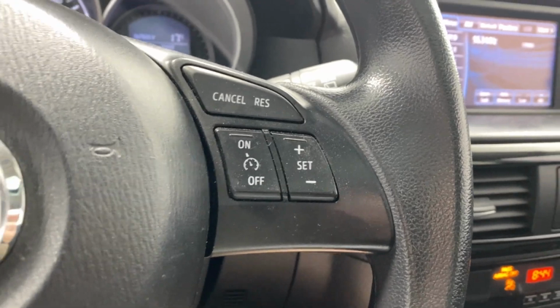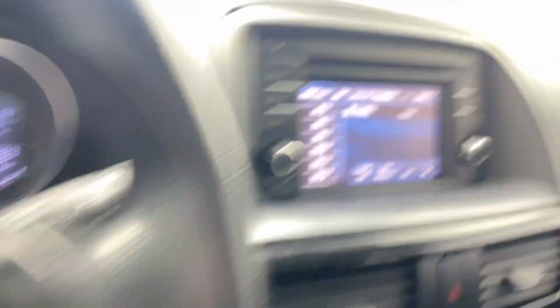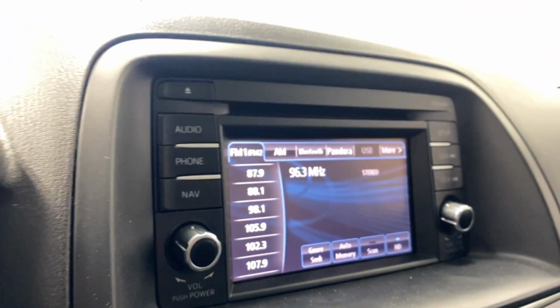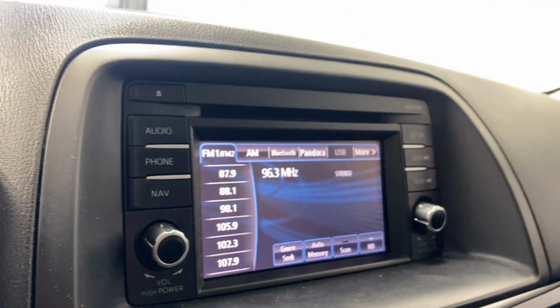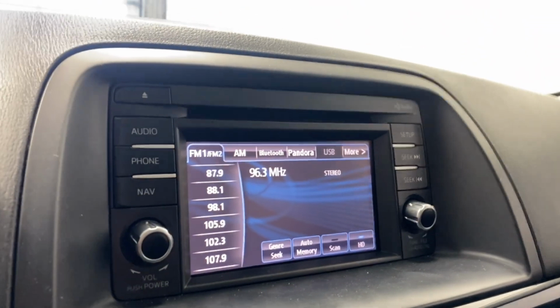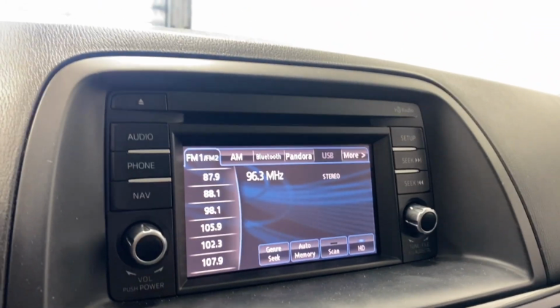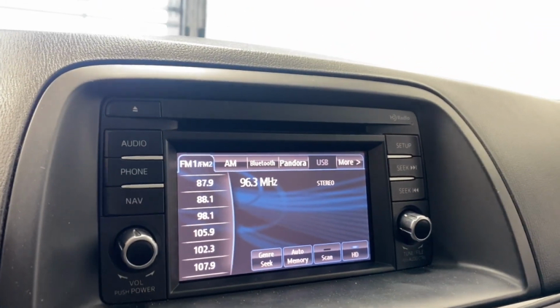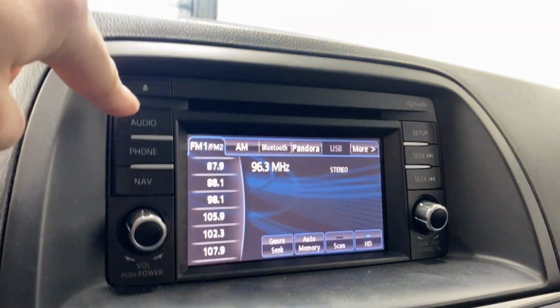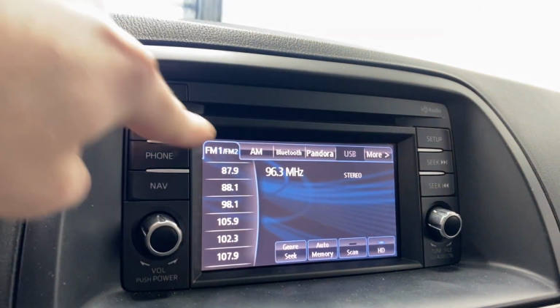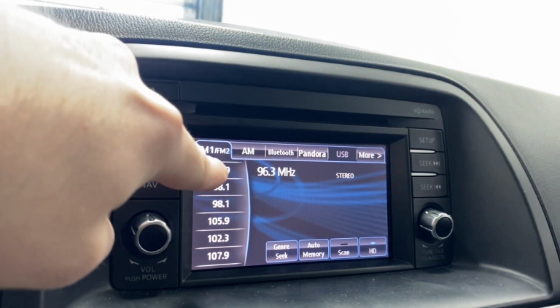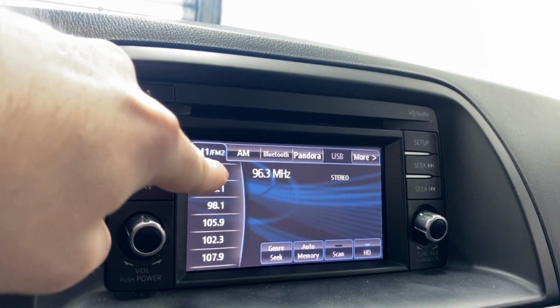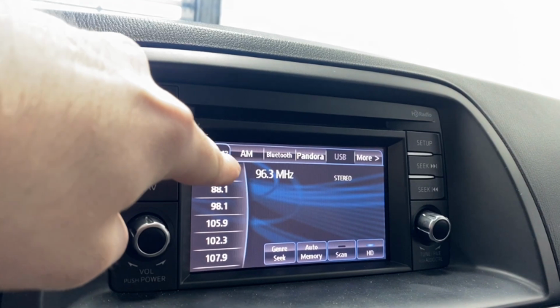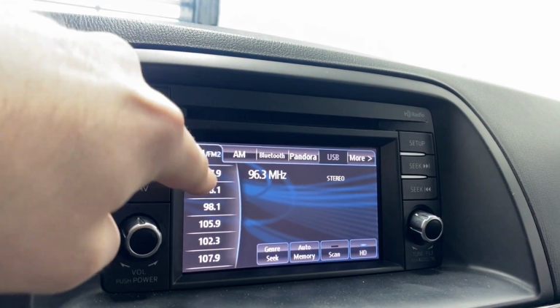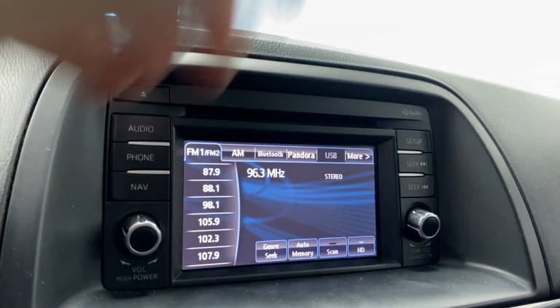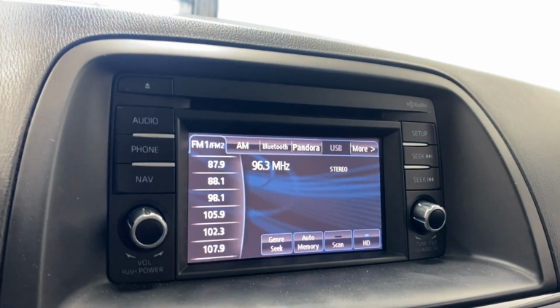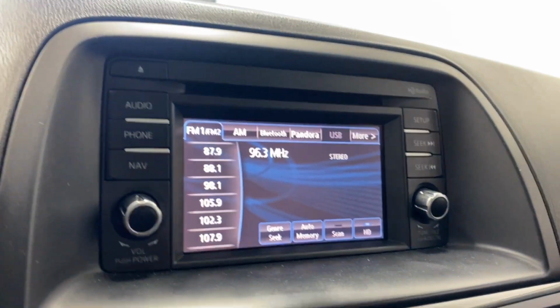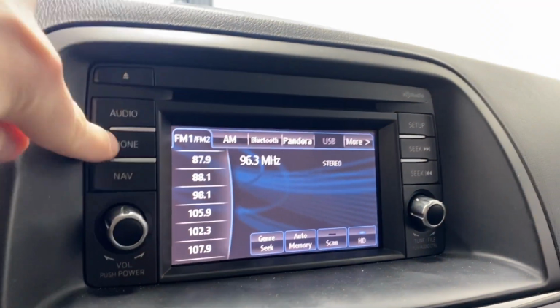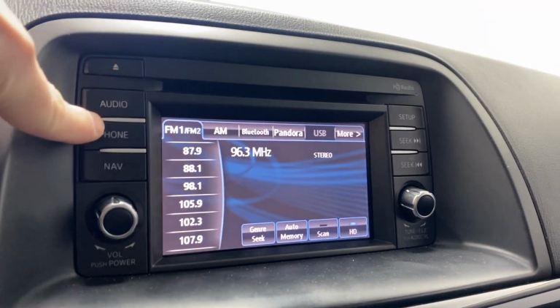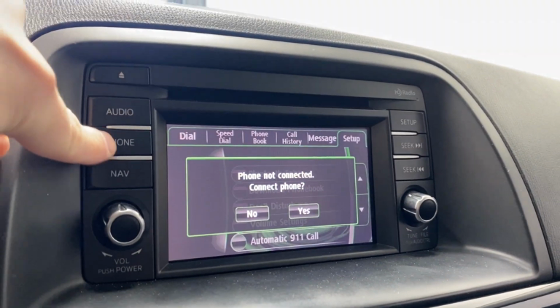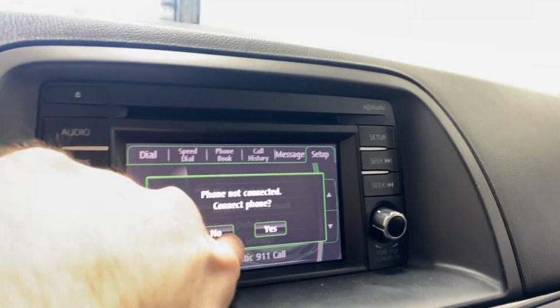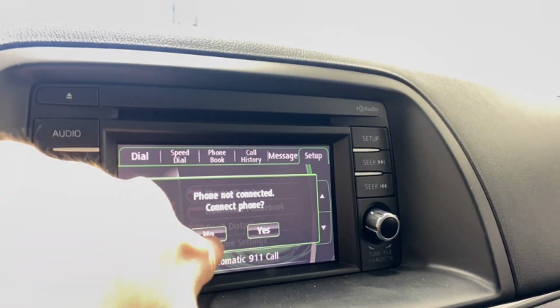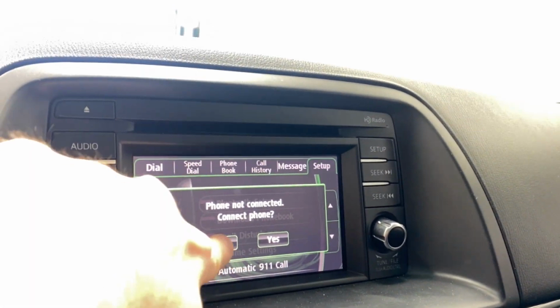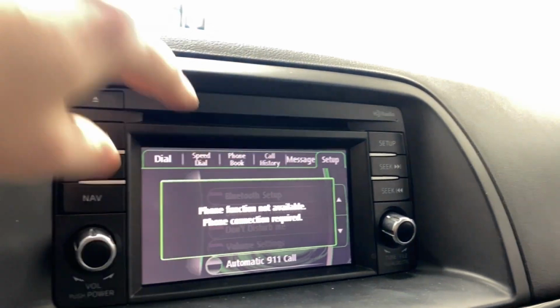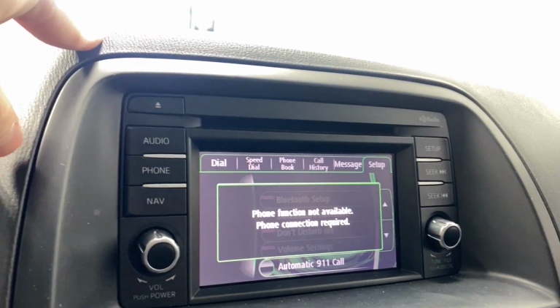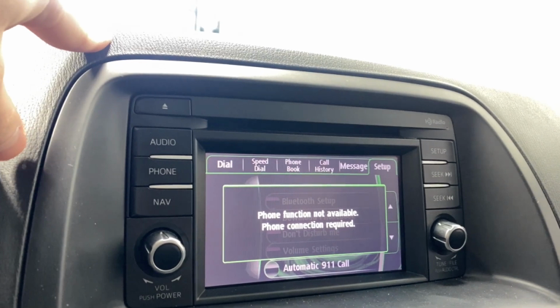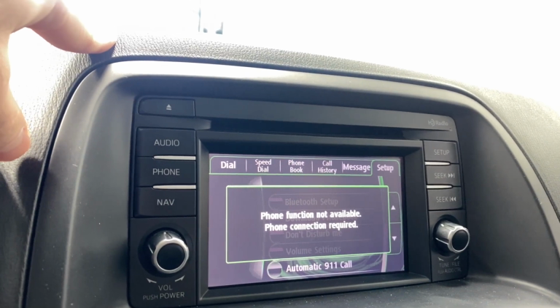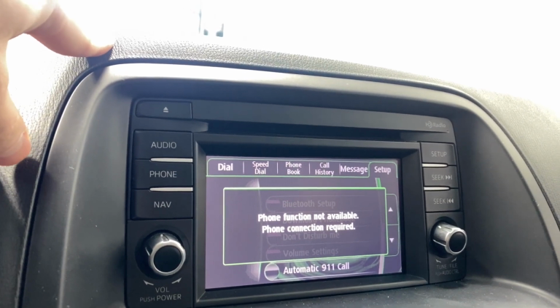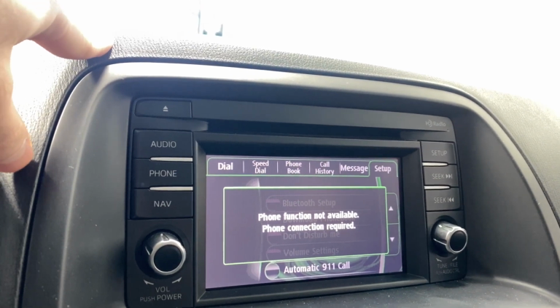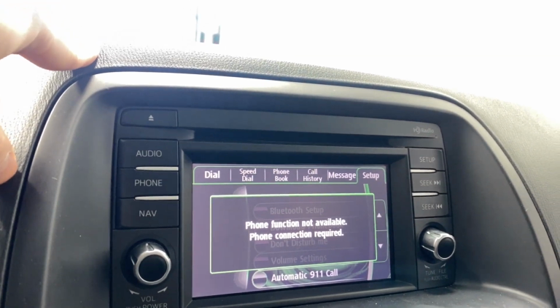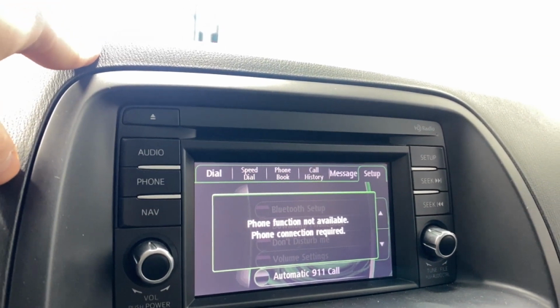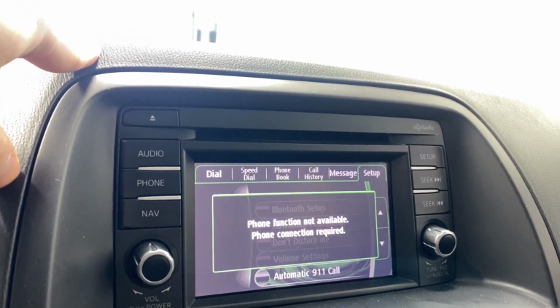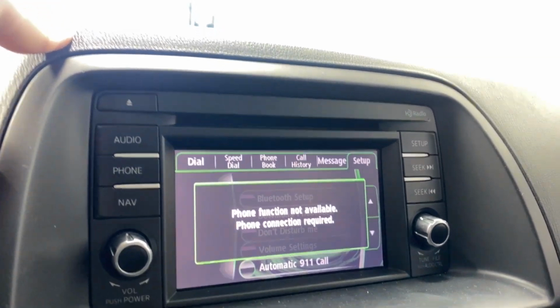Coming to the infotainment now — you've got AM, FM, Bluetooth, Pandora, and USB available. You can also connect your phone via Bluetooth, and if you do, you'll have access to your dial pad, speed dial, phone book, color street messages.